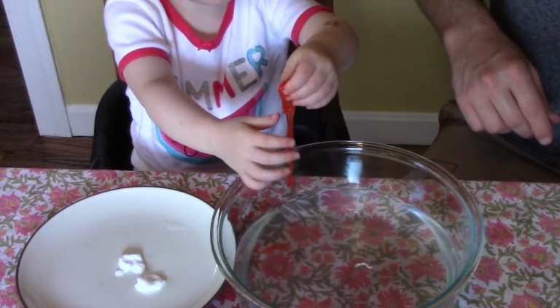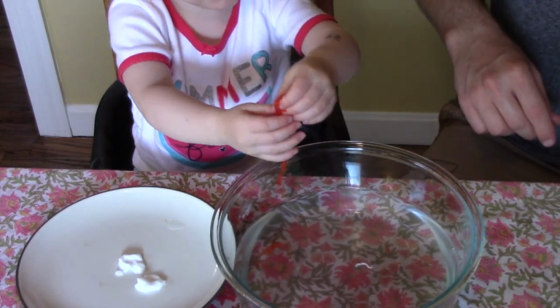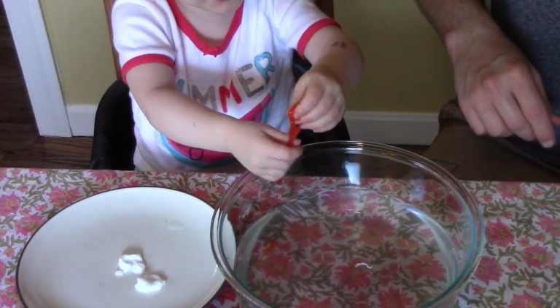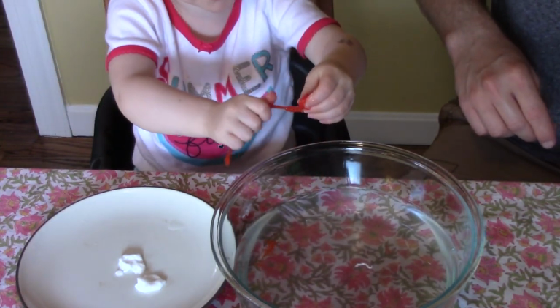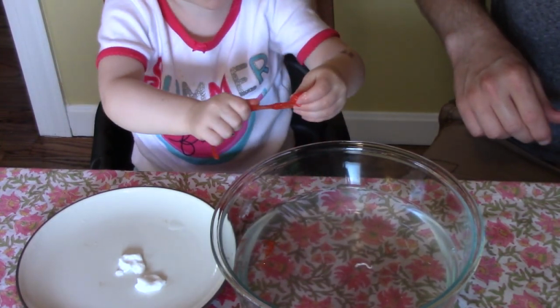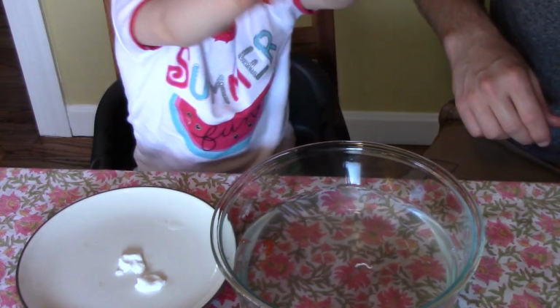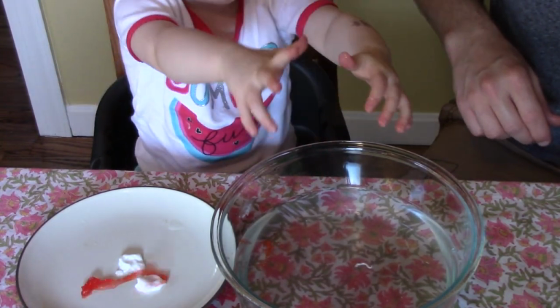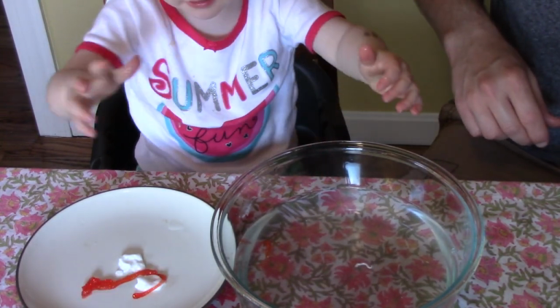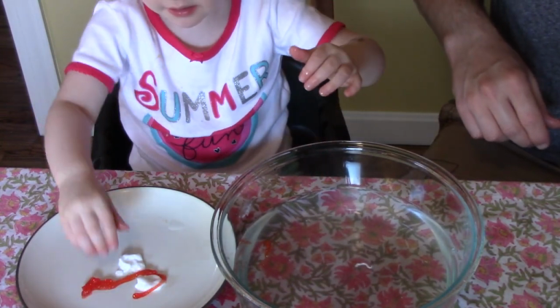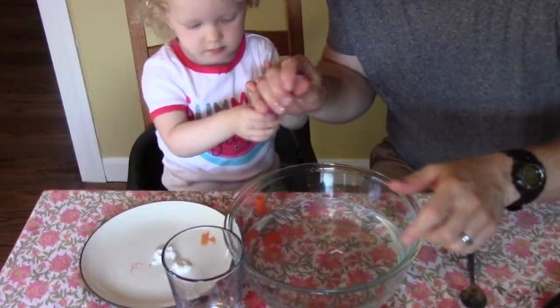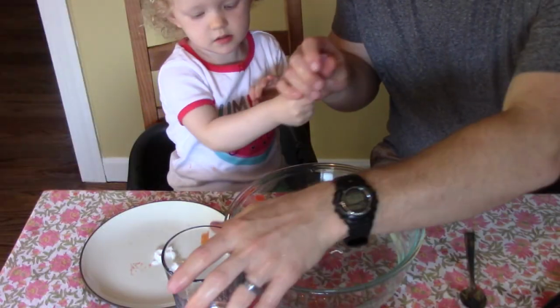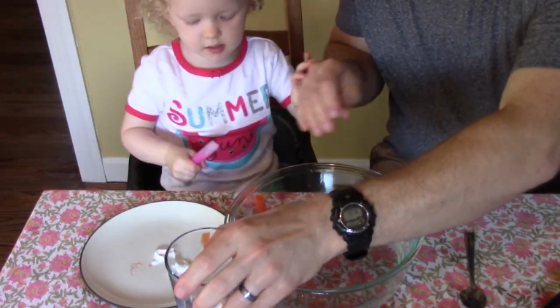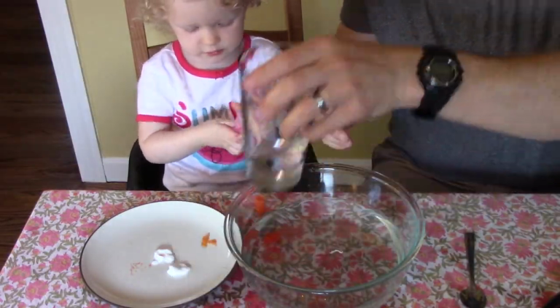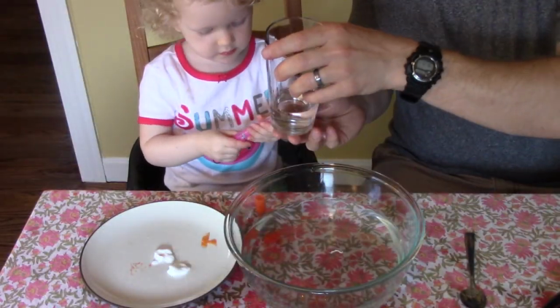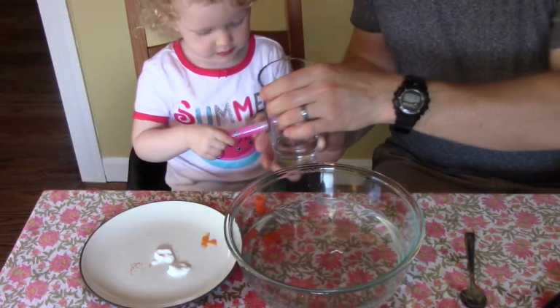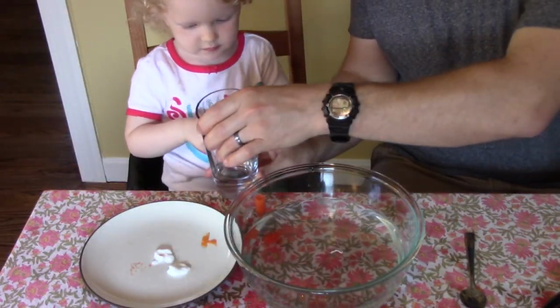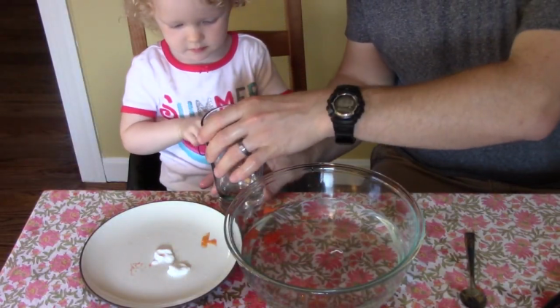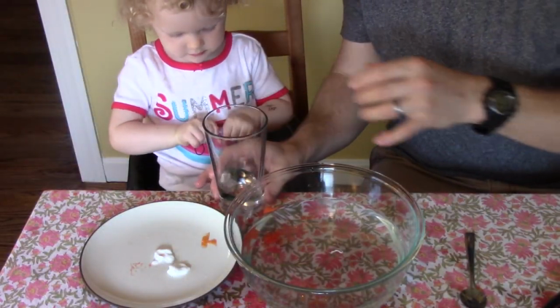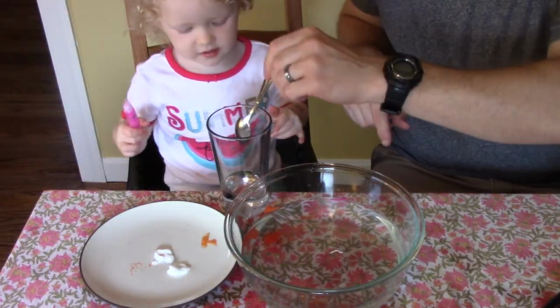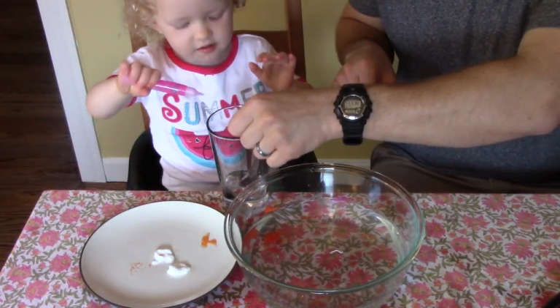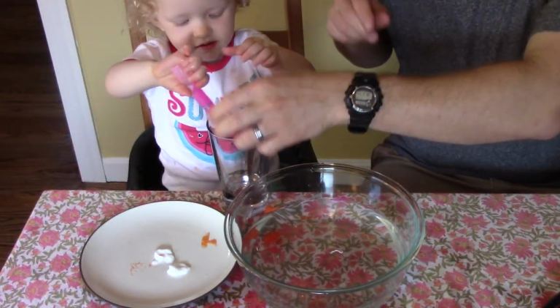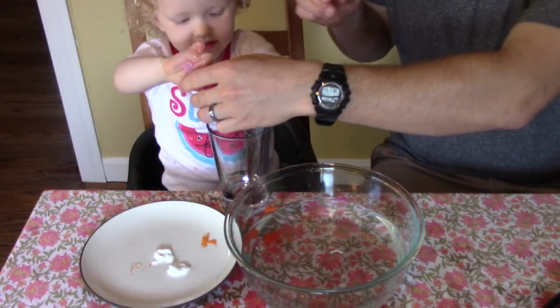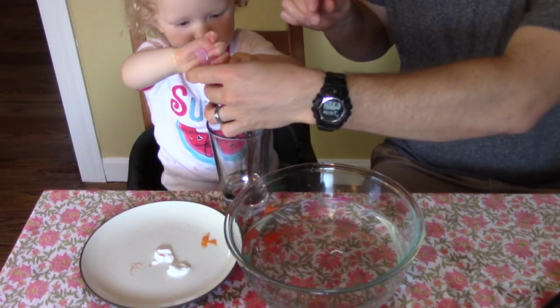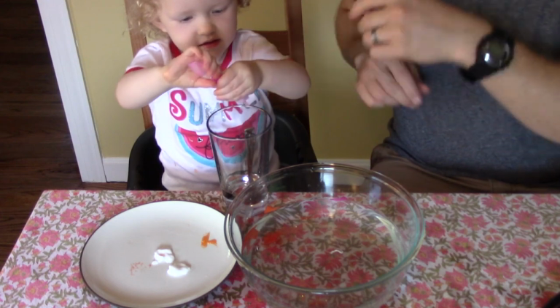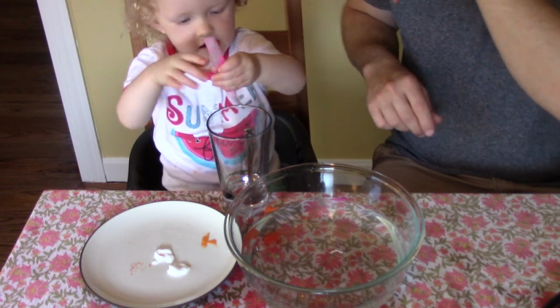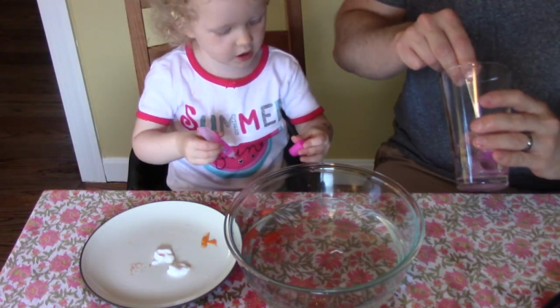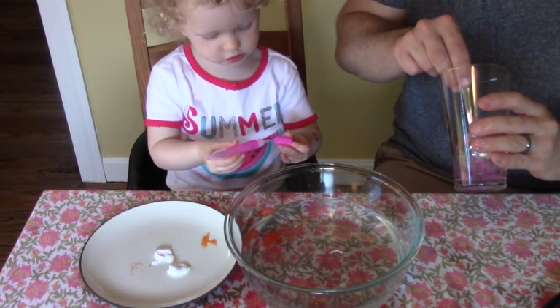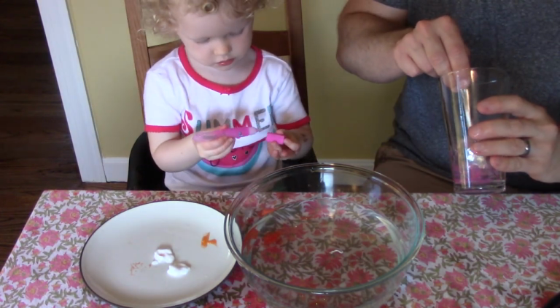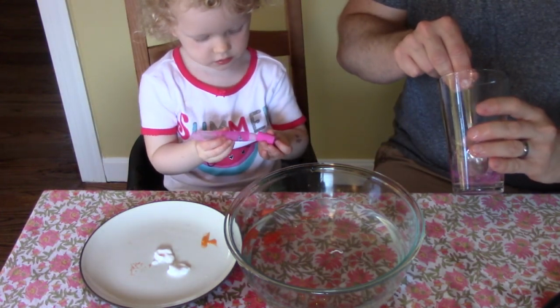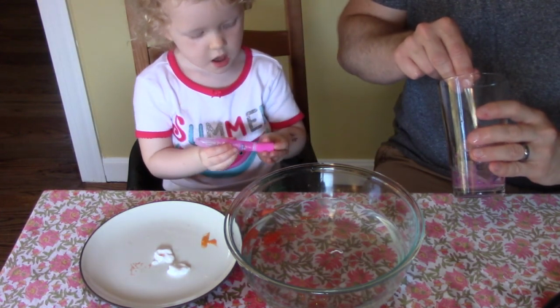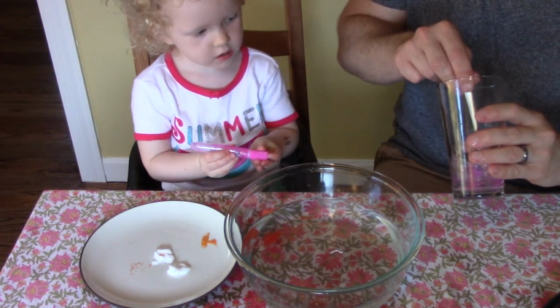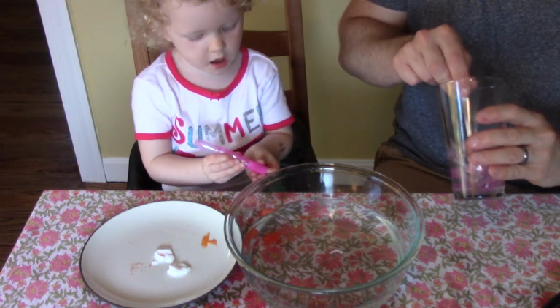It's so gooey. Put some in water first. You want to try a different color?